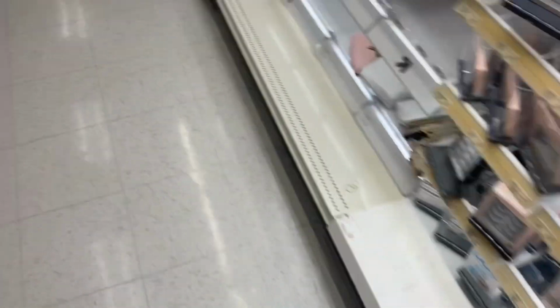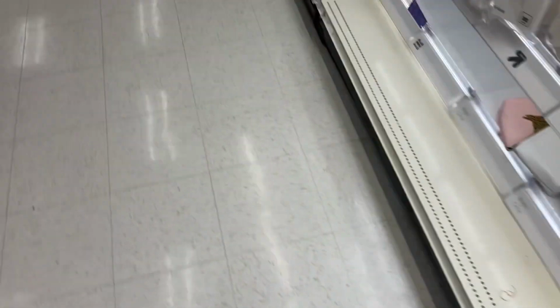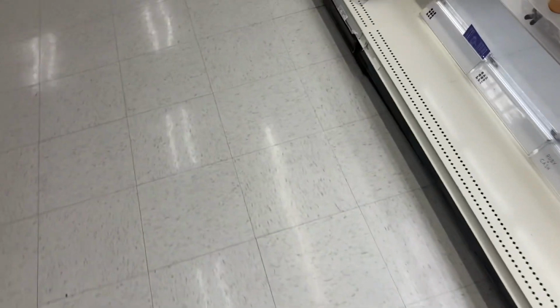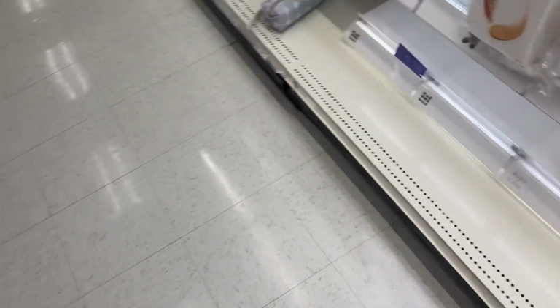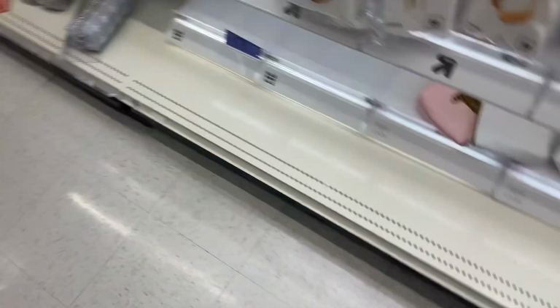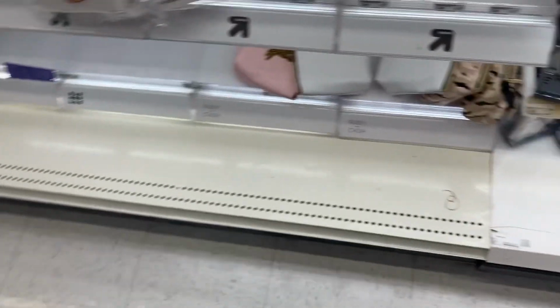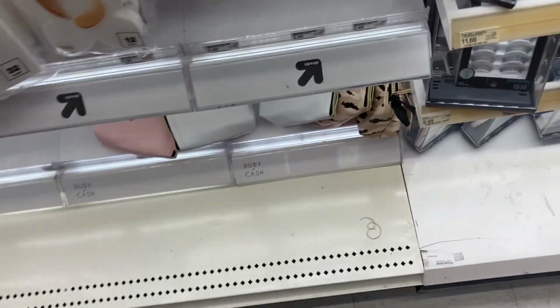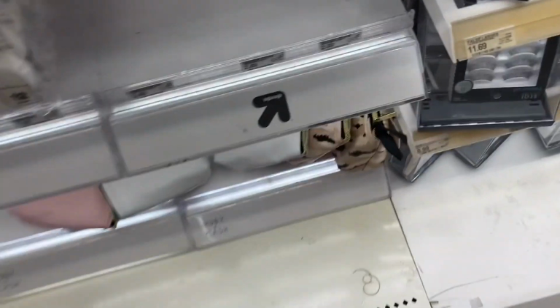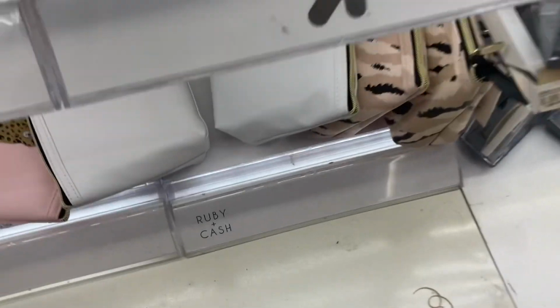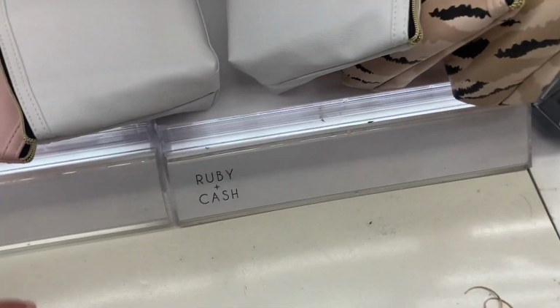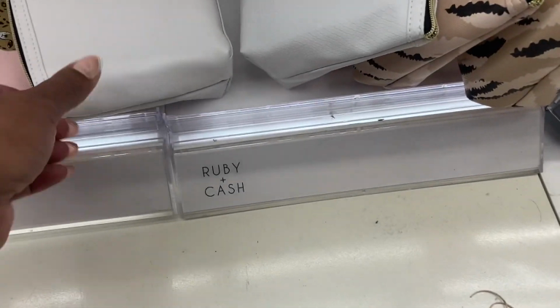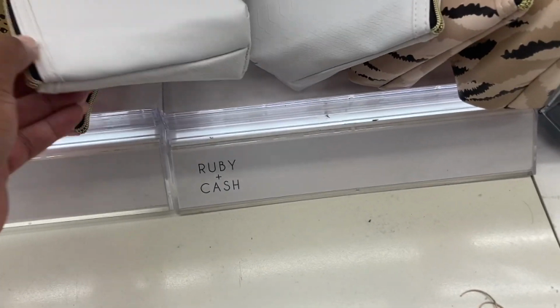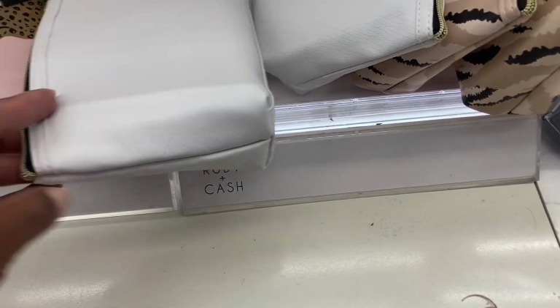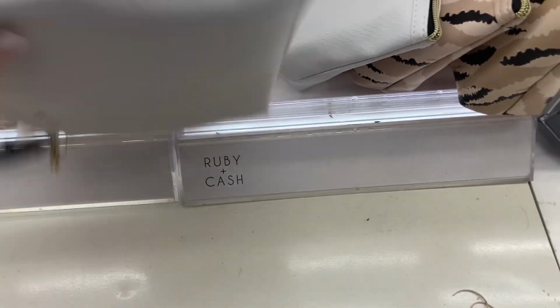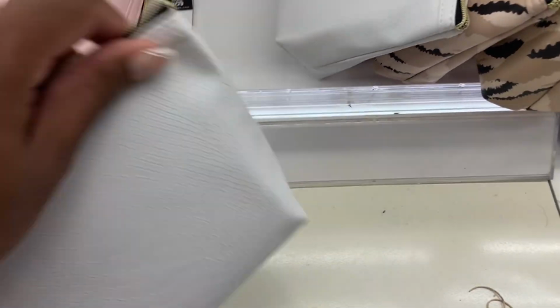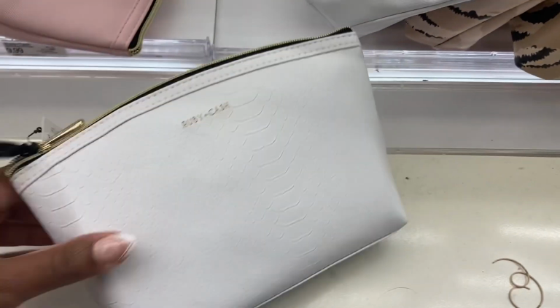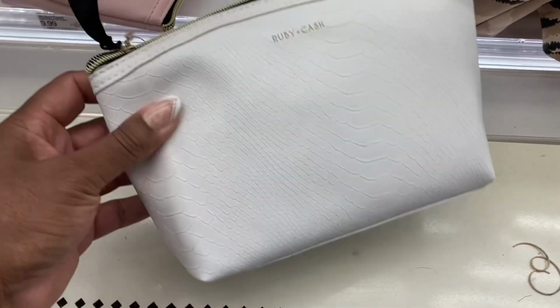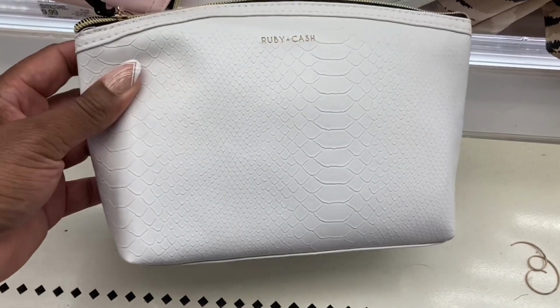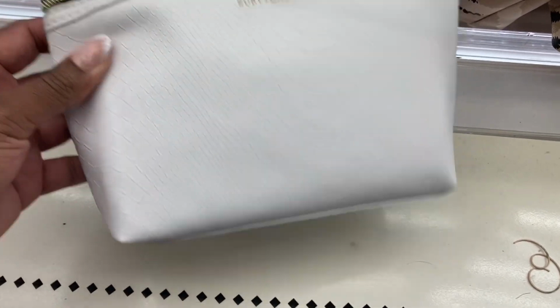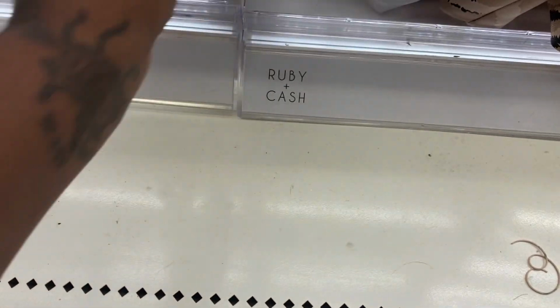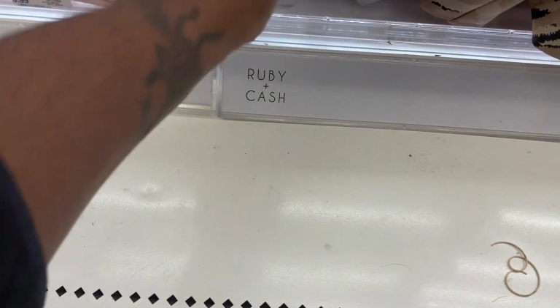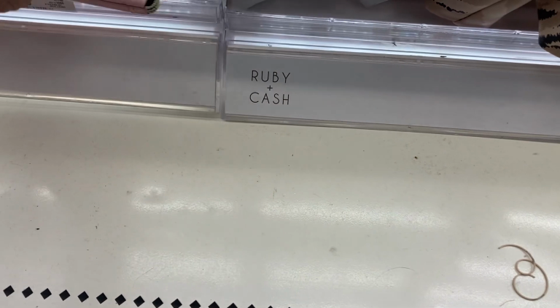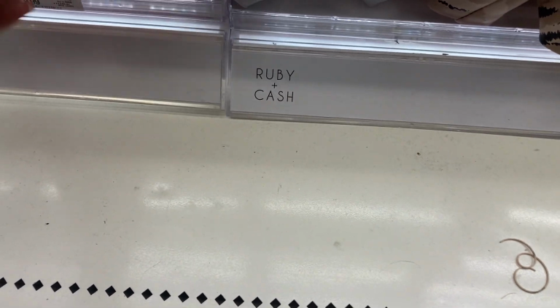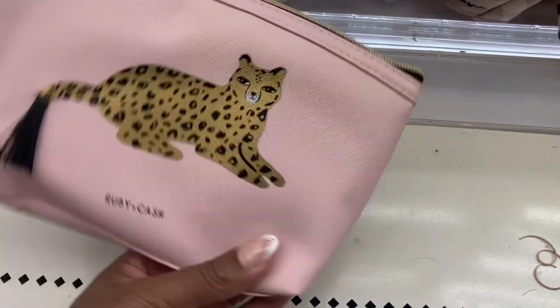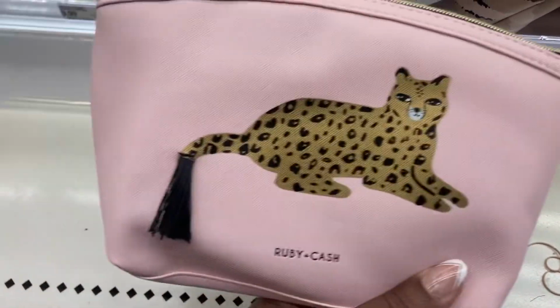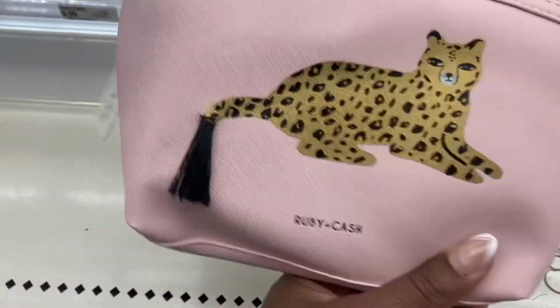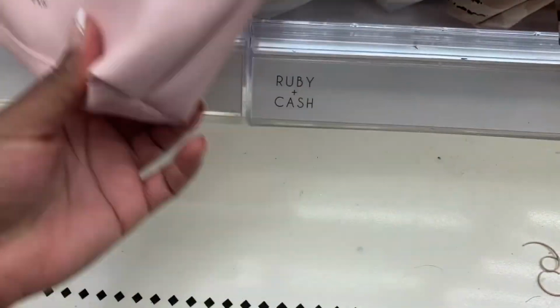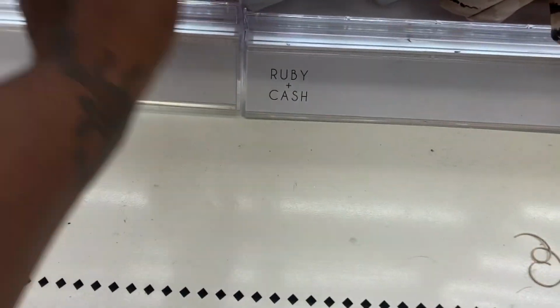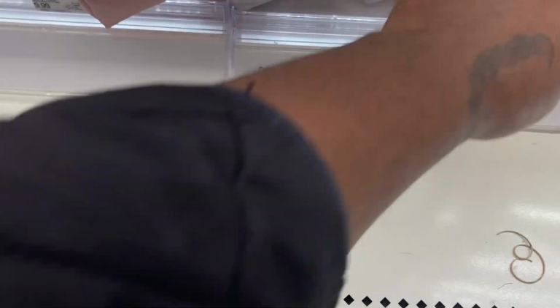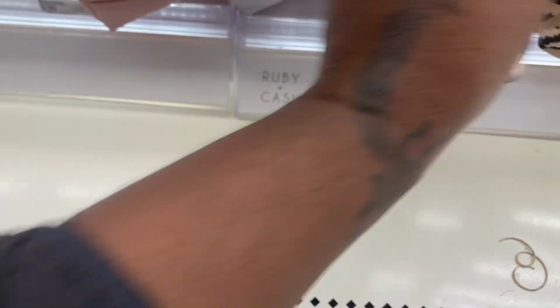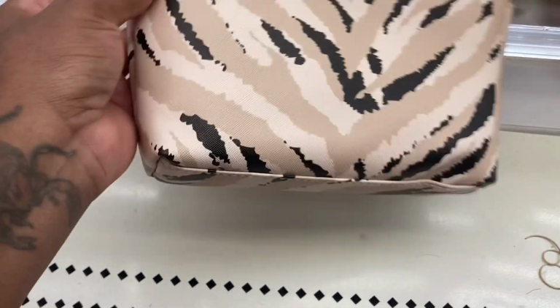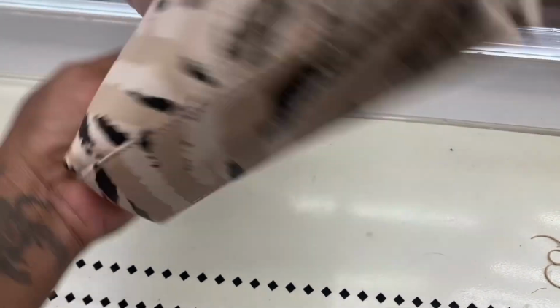Oh, they got those Ruby and Cash pouches. This is a white one. They got the same one. Look — this one's cute.